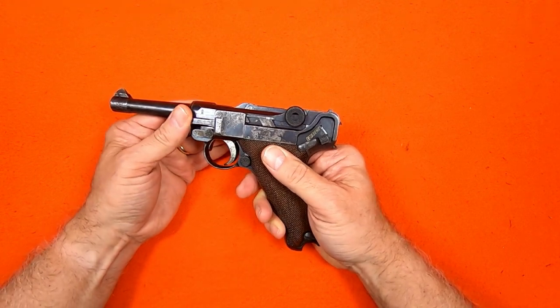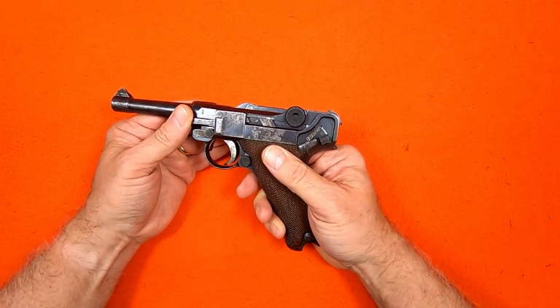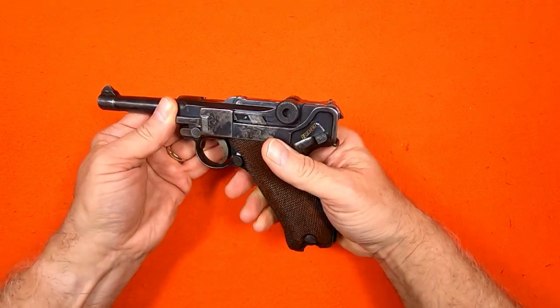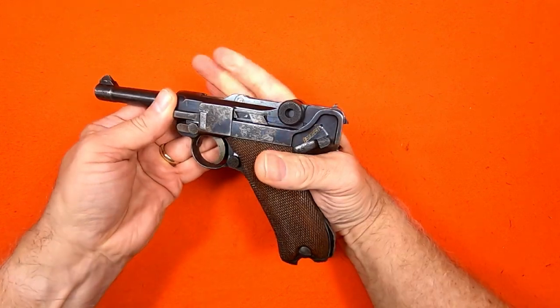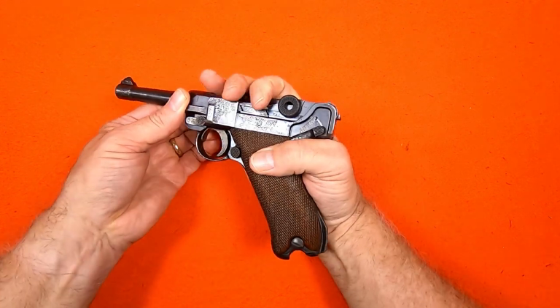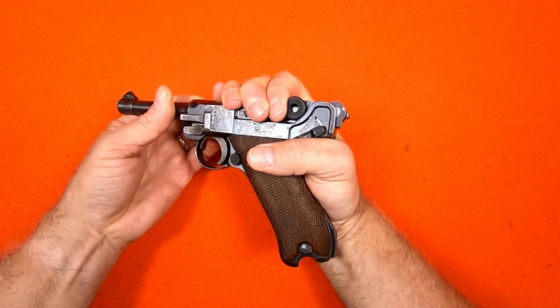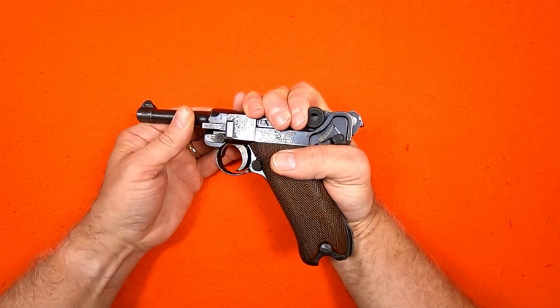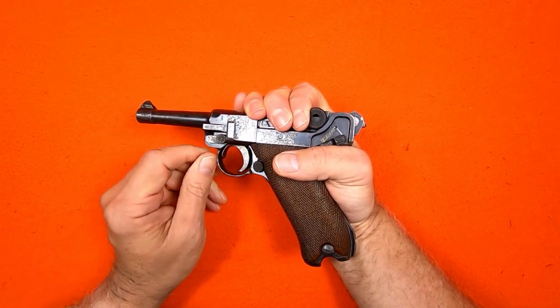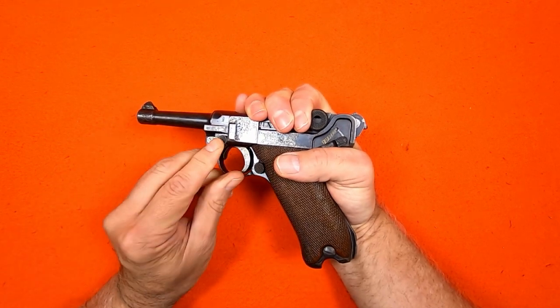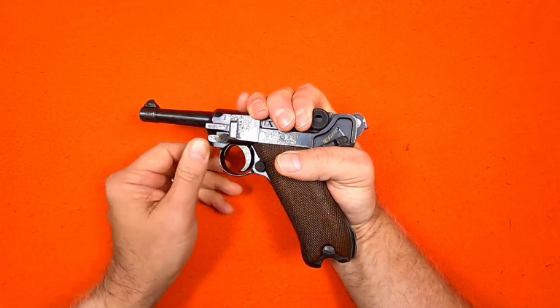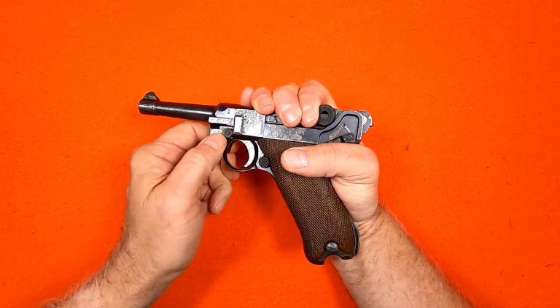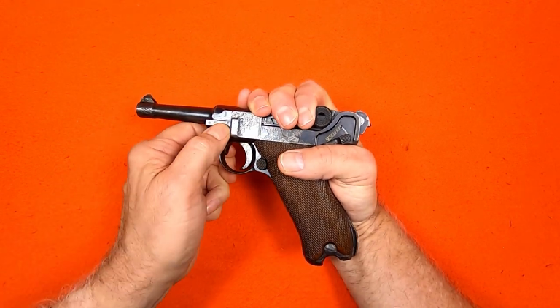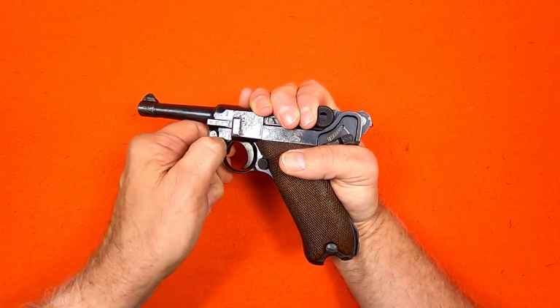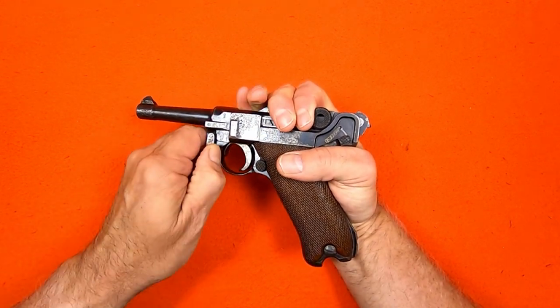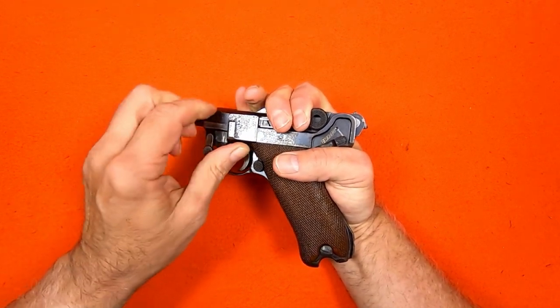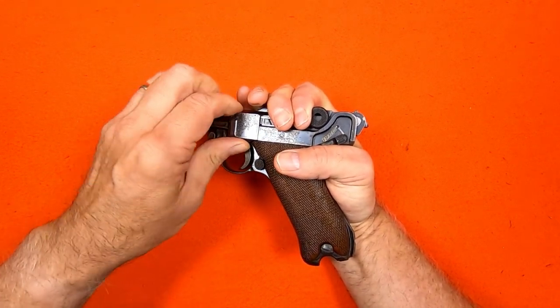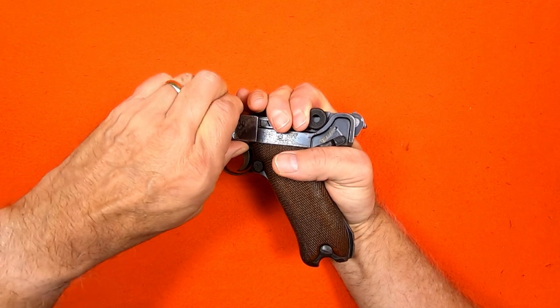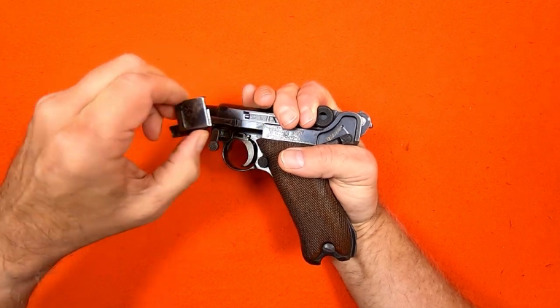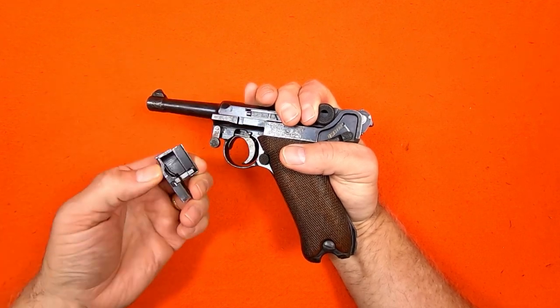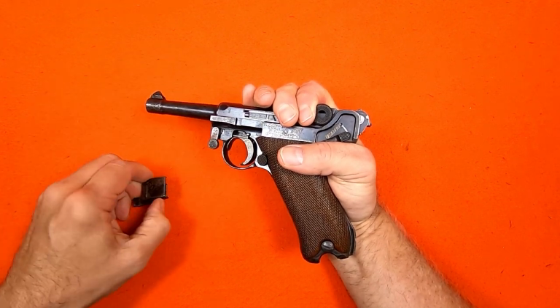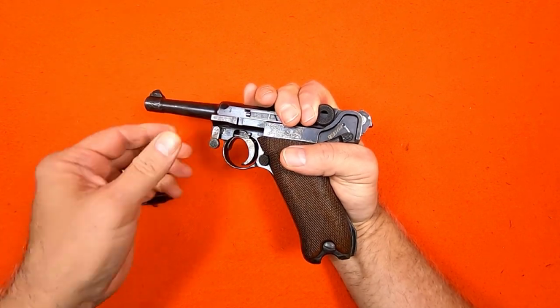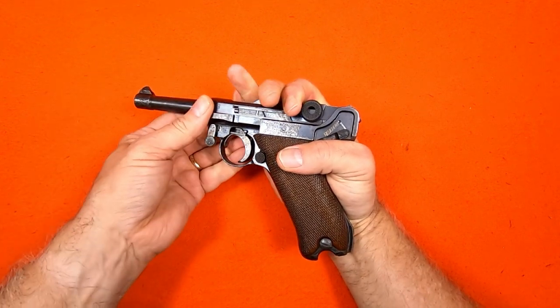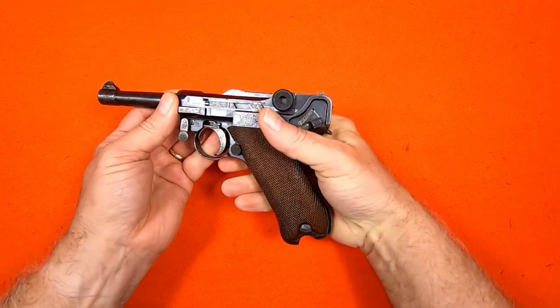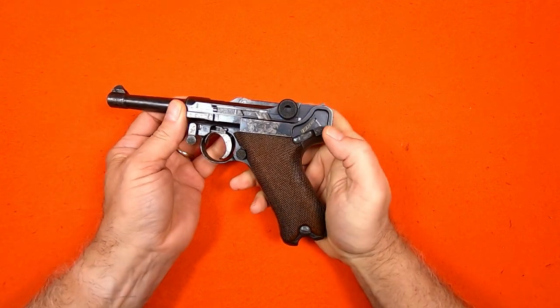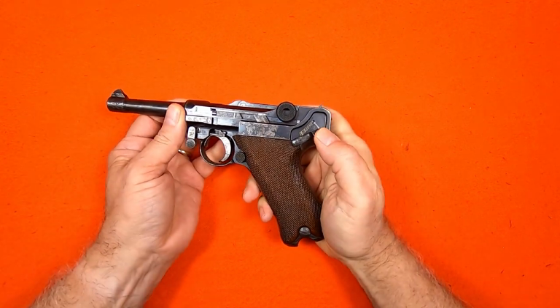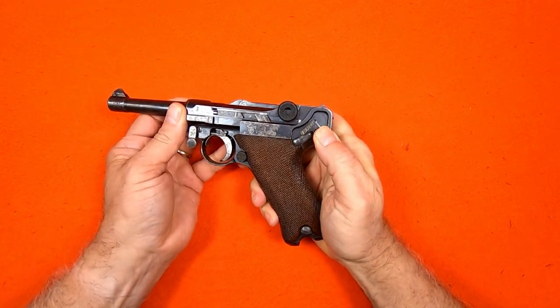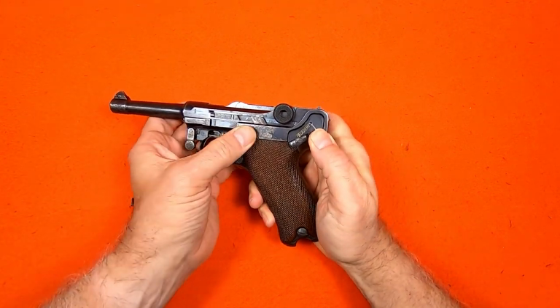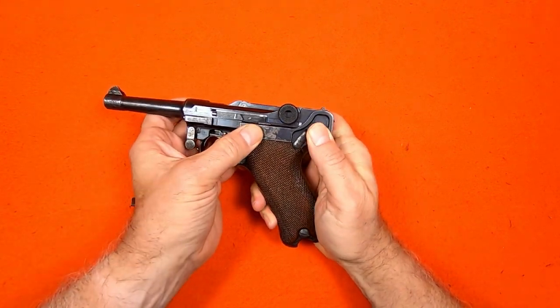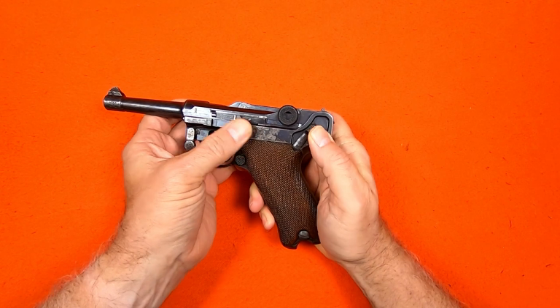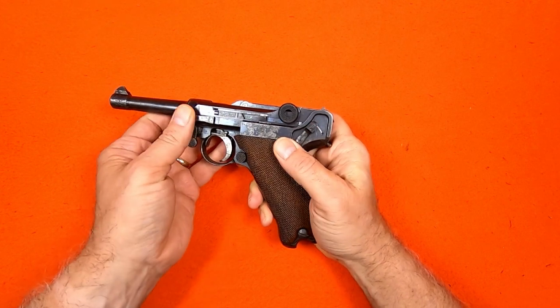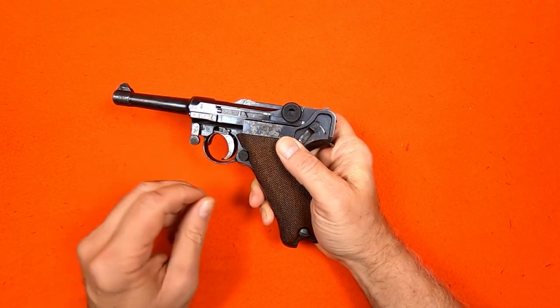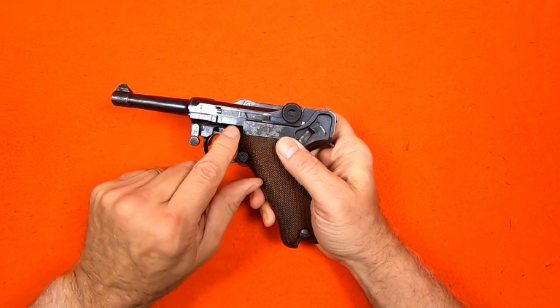To disassemble, I pull the receiver back, rotate the locking bolt, and remove the trigger plate. Then move the safety to the fire position. Being careful not to push on the trigger bar, I slide off the receiver frame.